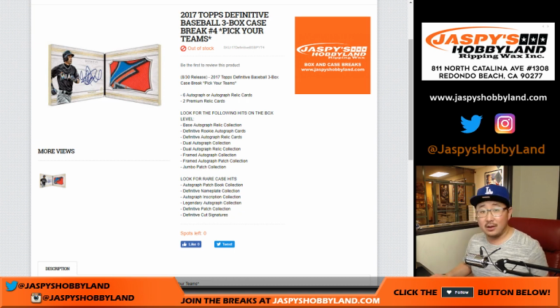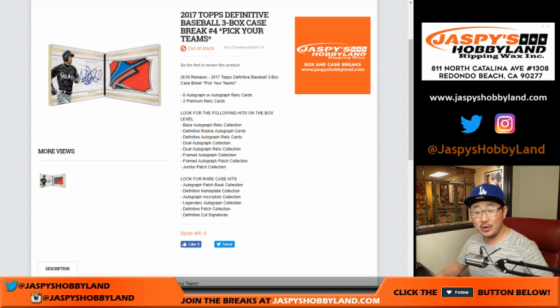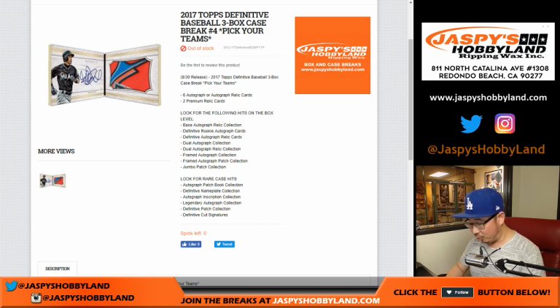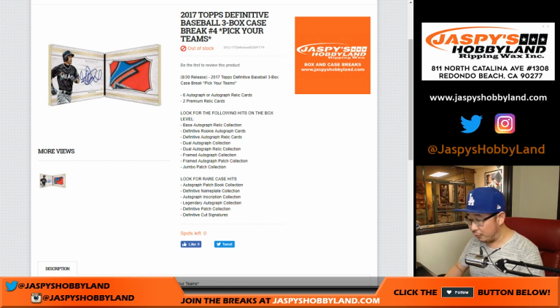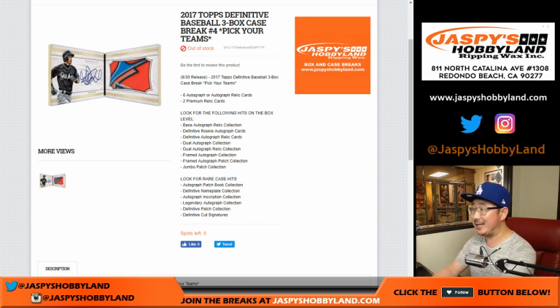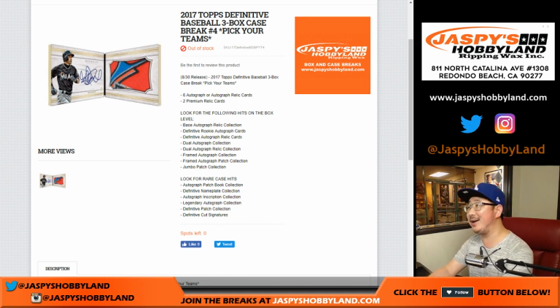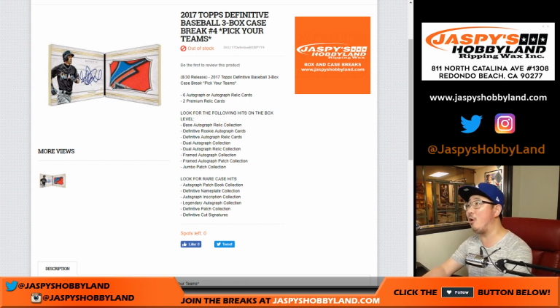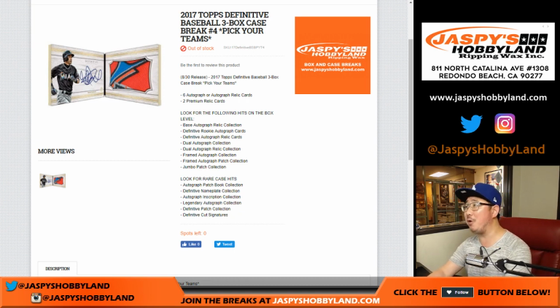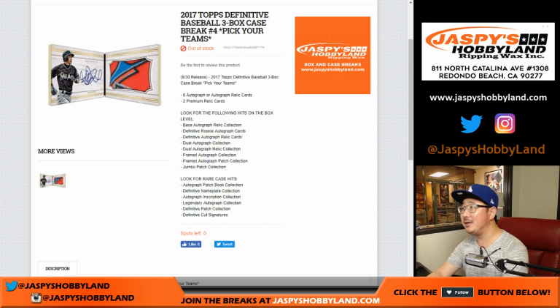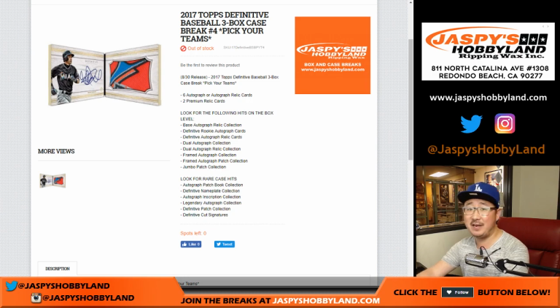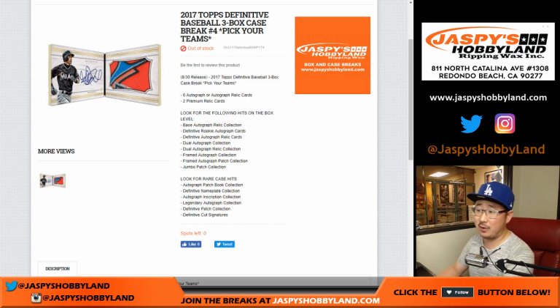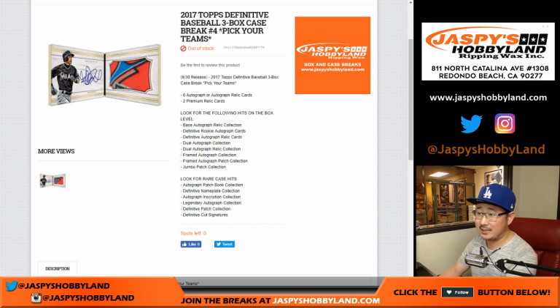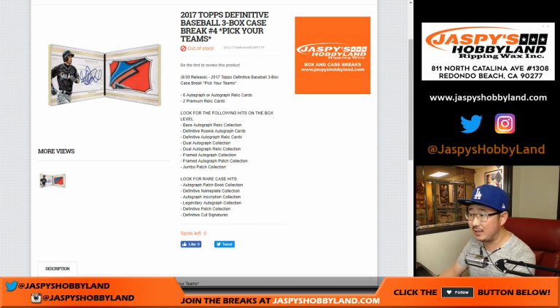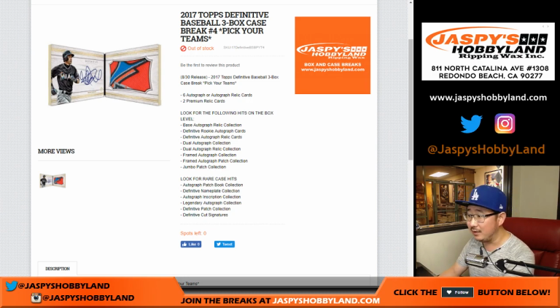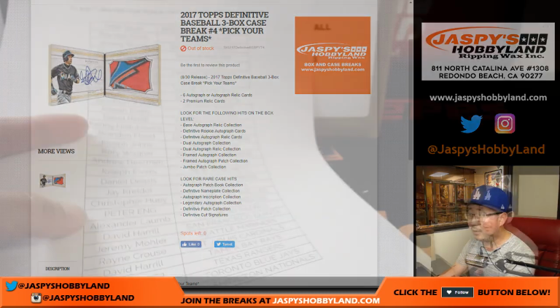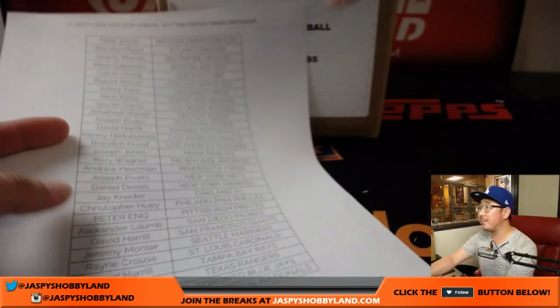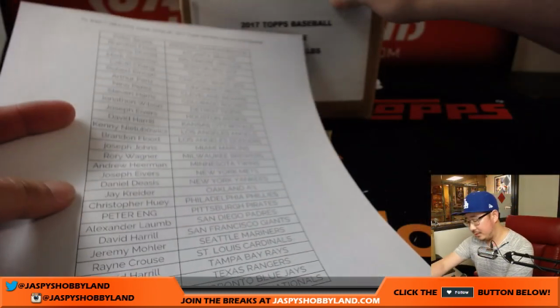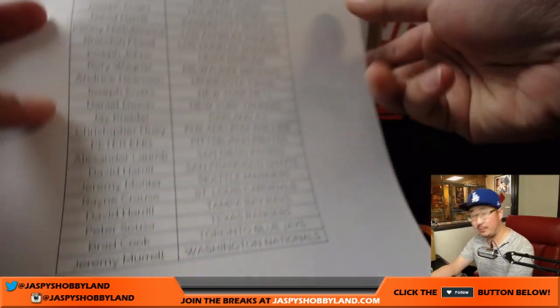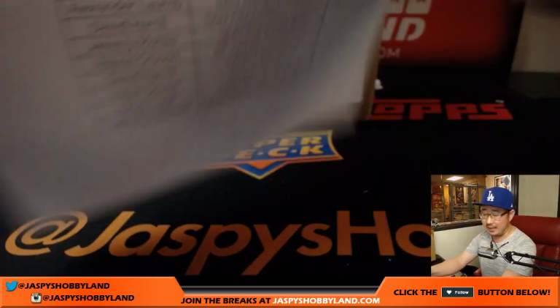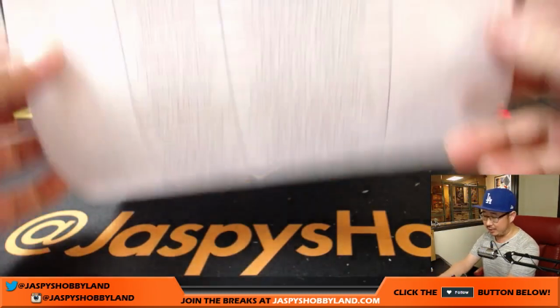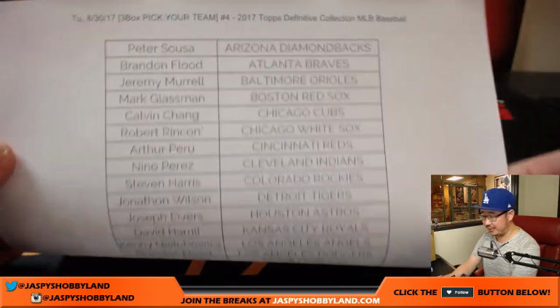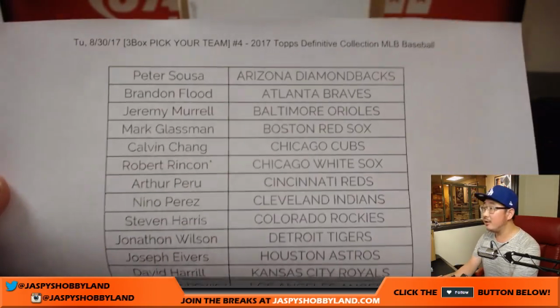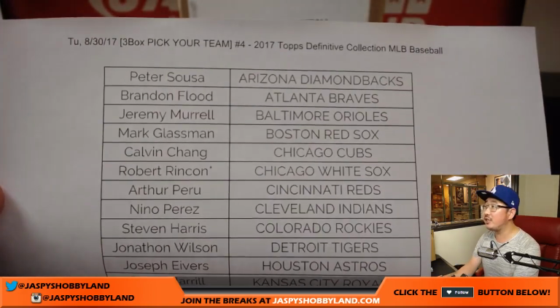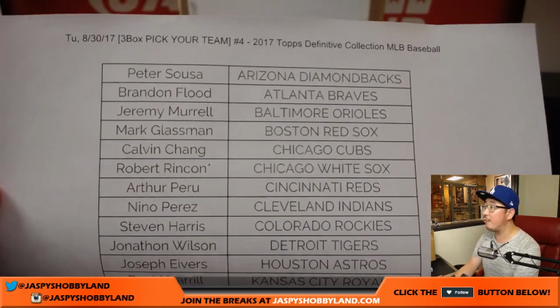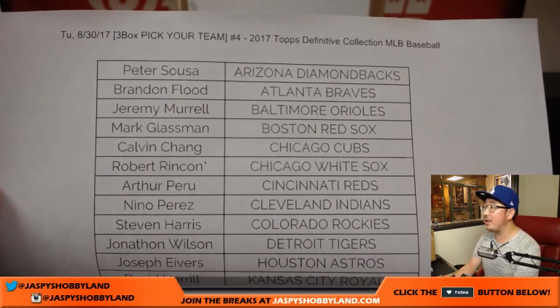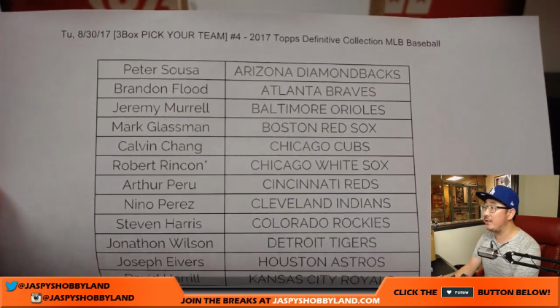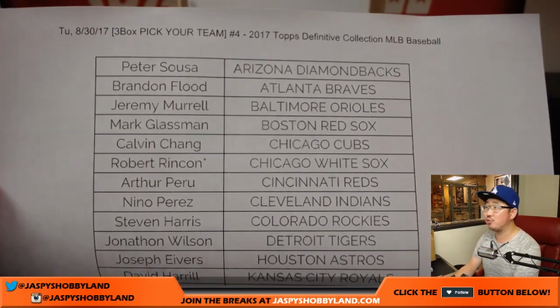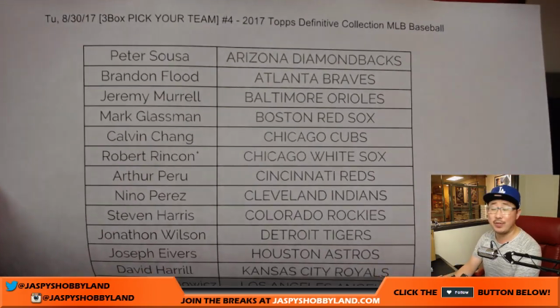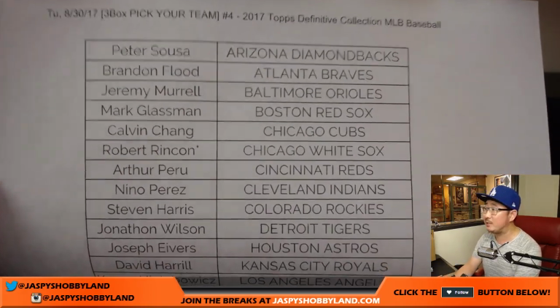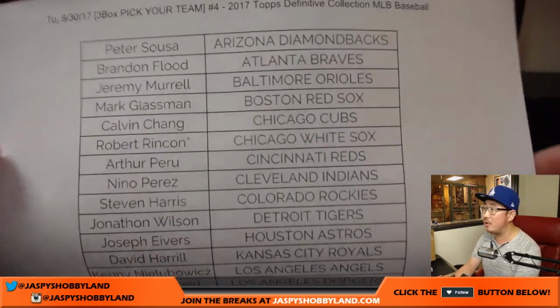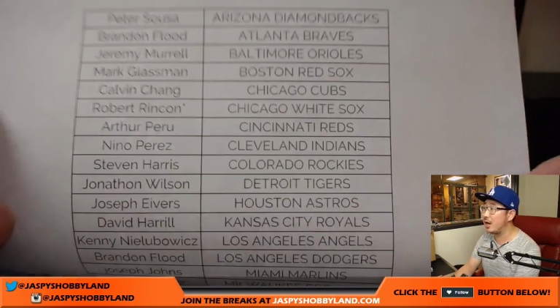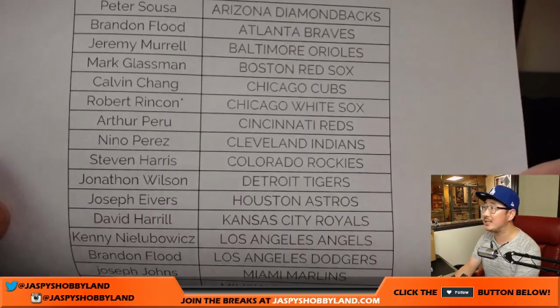Good evening everyone. Joe for Jaspi's Hobbyland.com, our fourth definitive baseball case of the evening. This has been some great stuff. So on a Tuesday, pick your team number four. Big thanks to all these folks. Robert with that last pod mojo, Chicago White Sox.